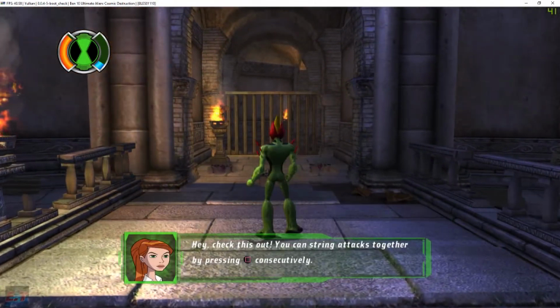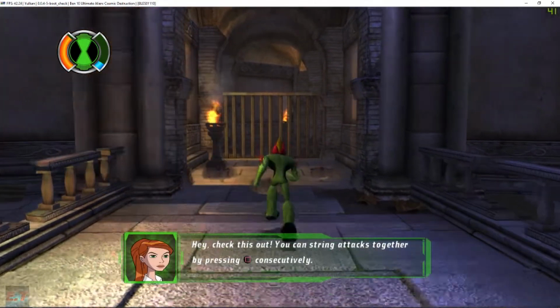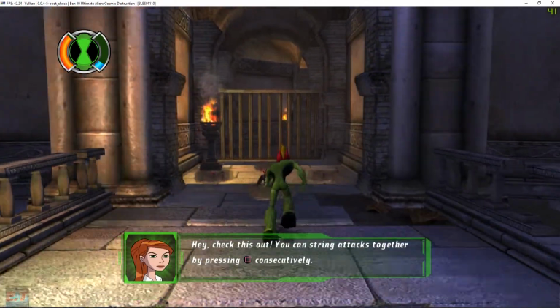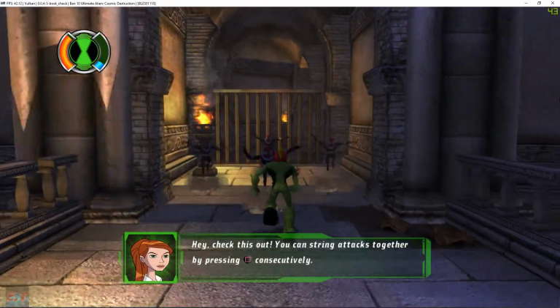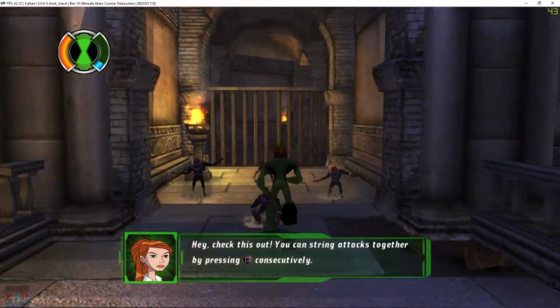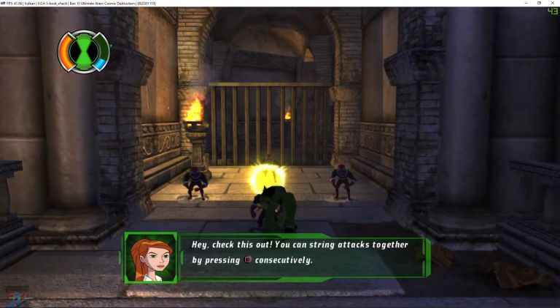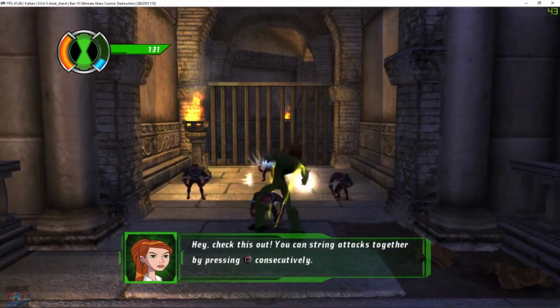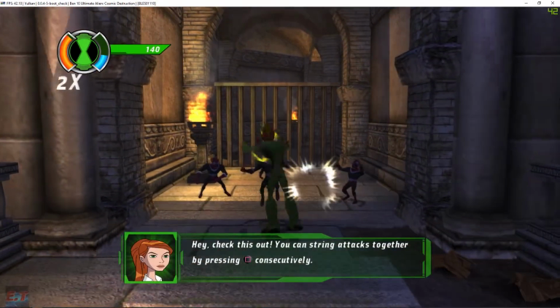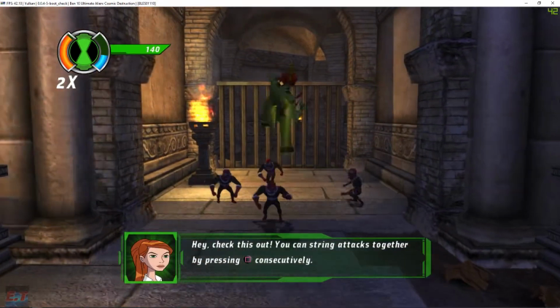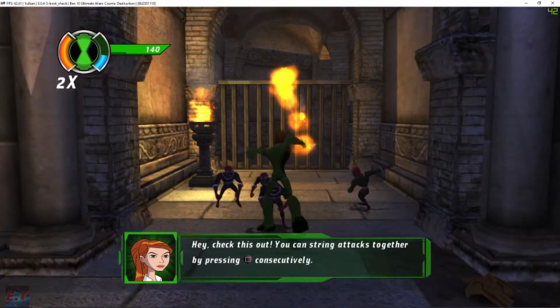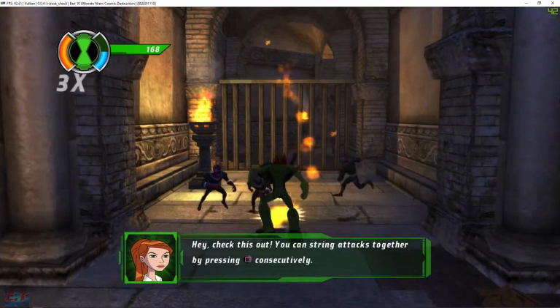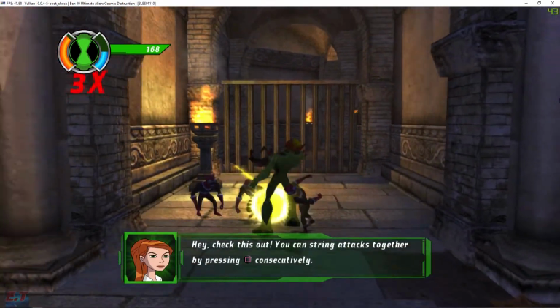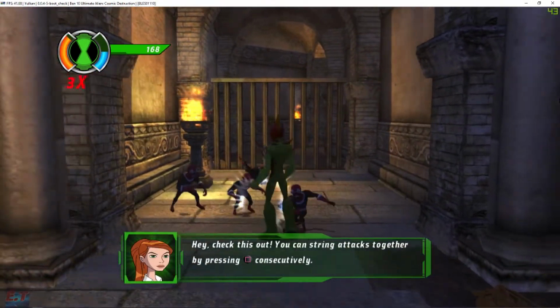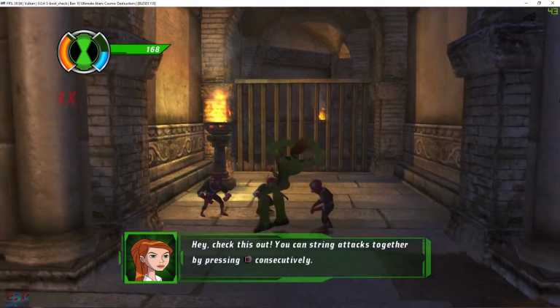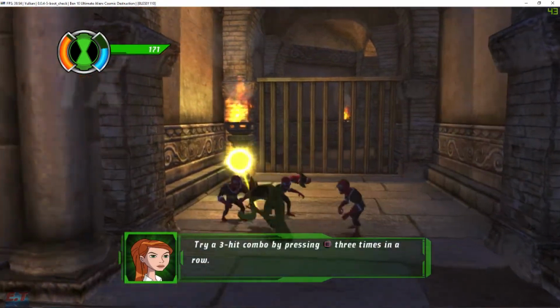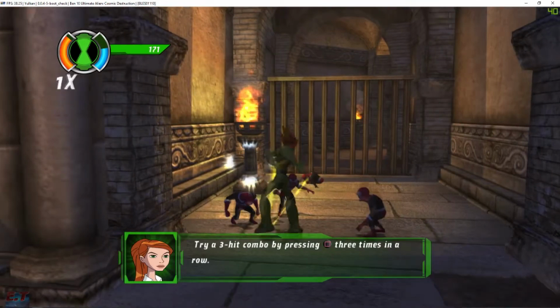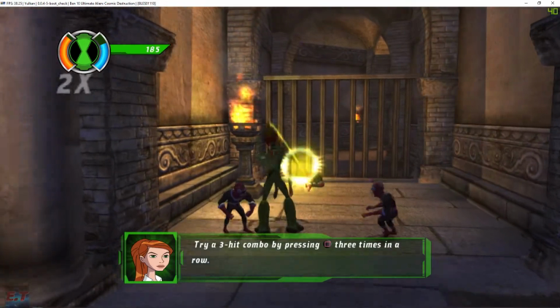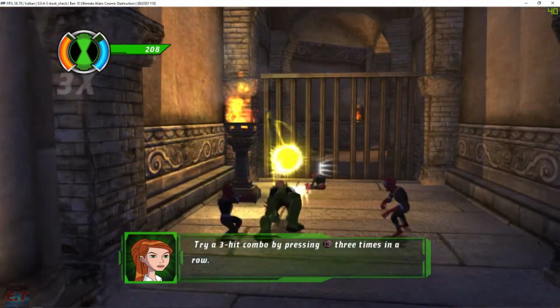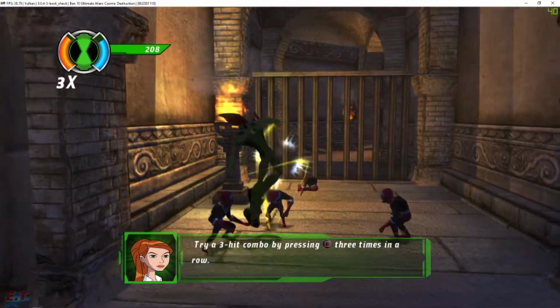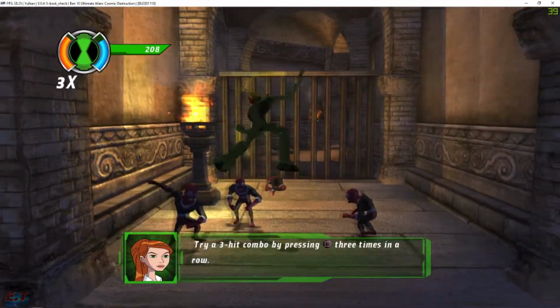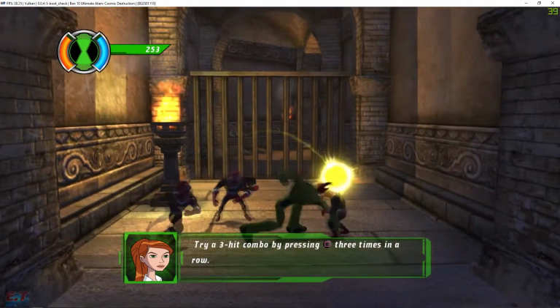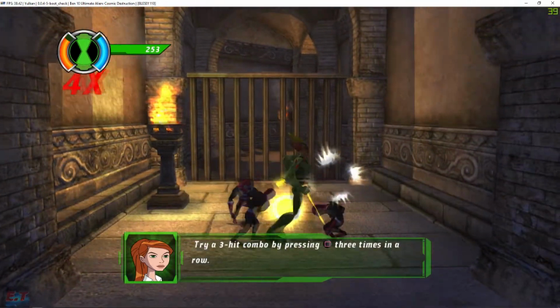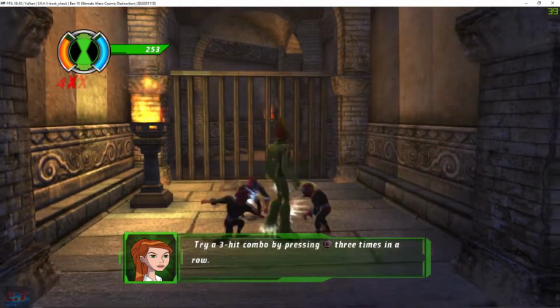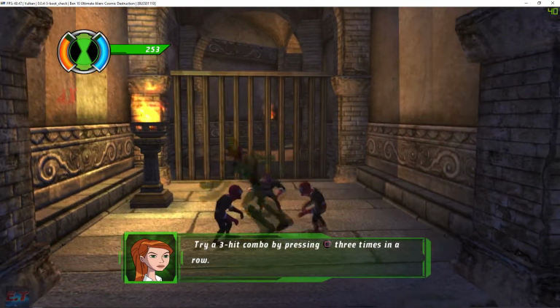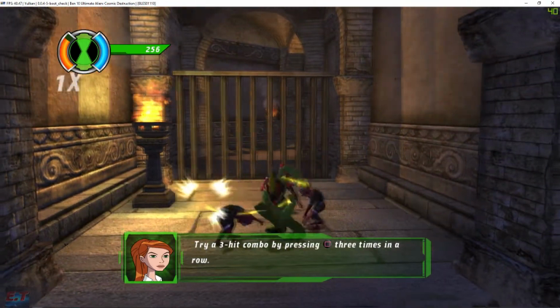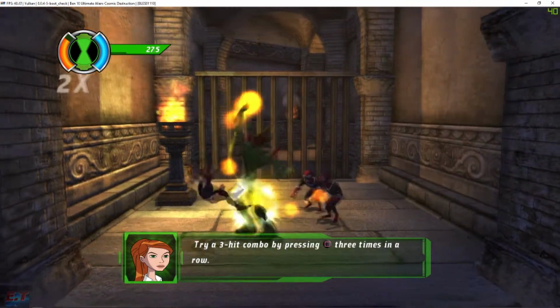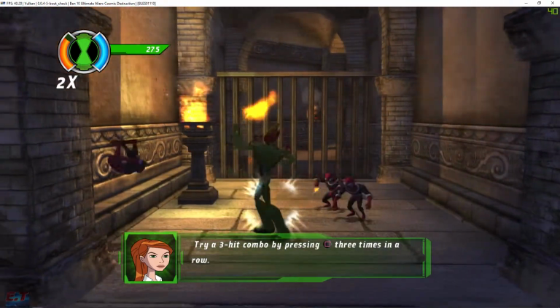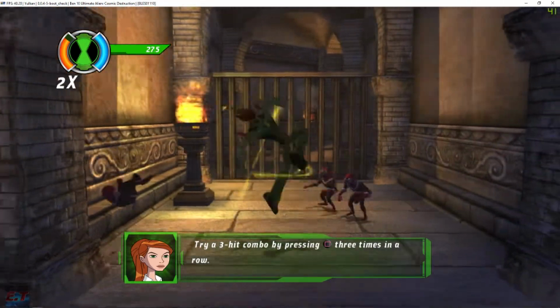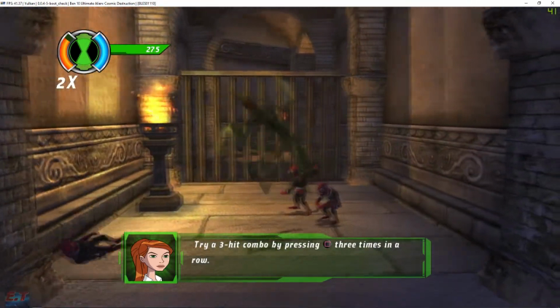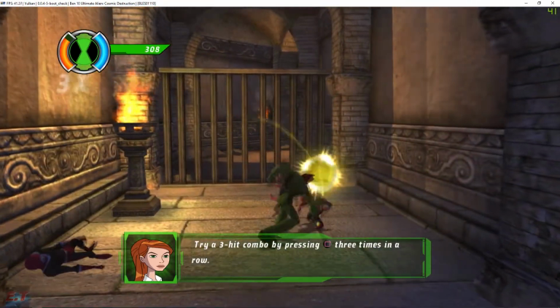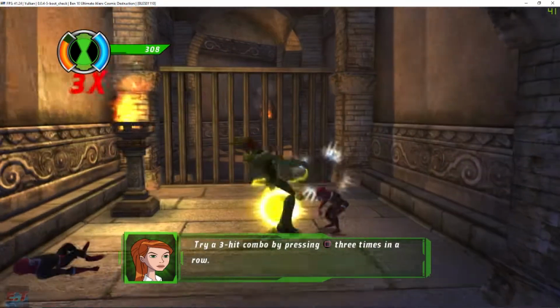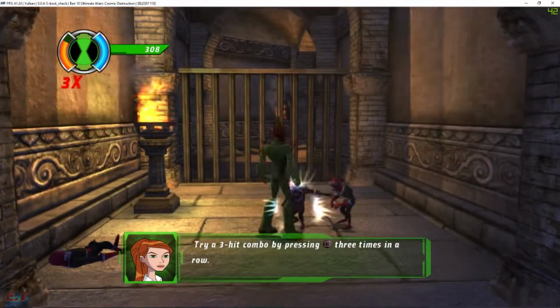Check this out. You can string attacks together by pressing the square button consecutively. Try a three-hit combo by pressing the square button three times in a row.